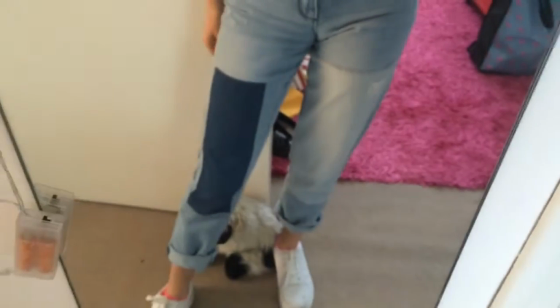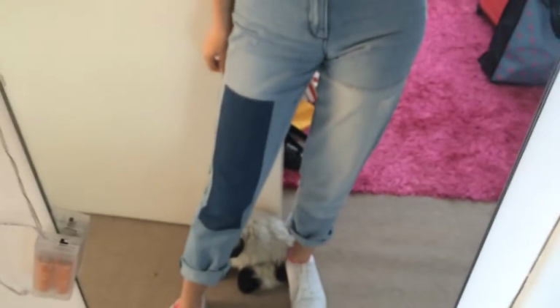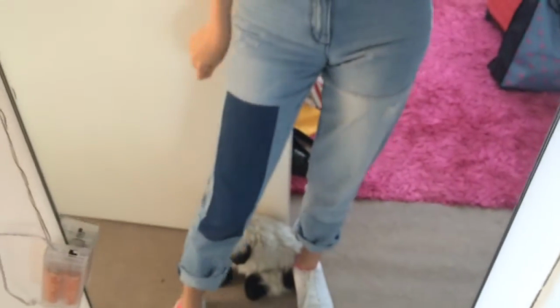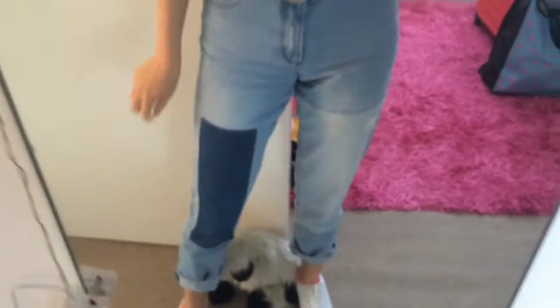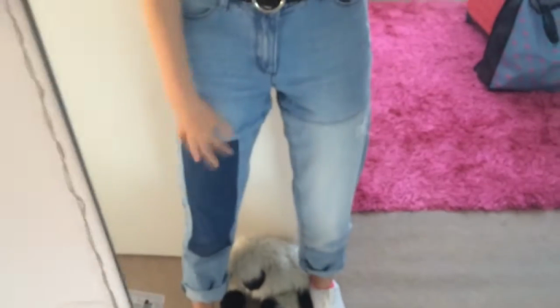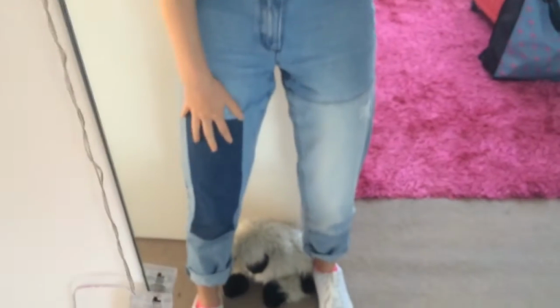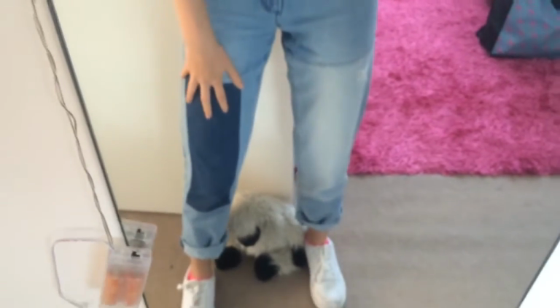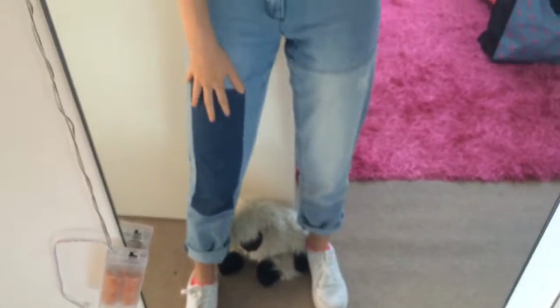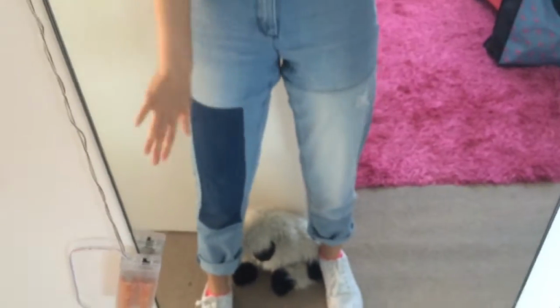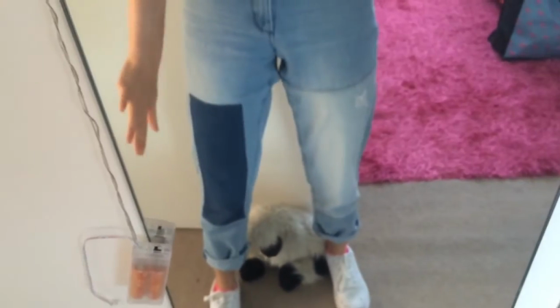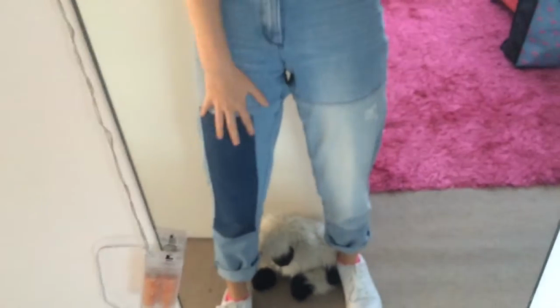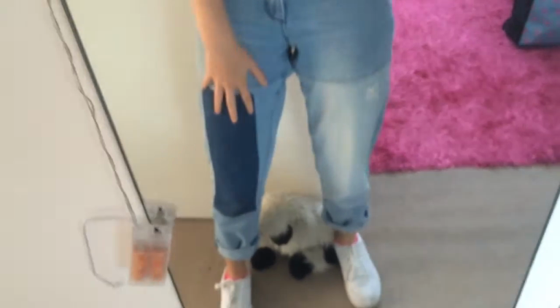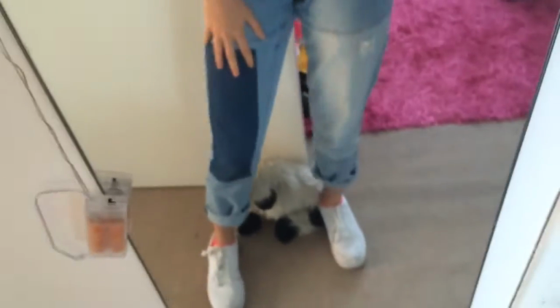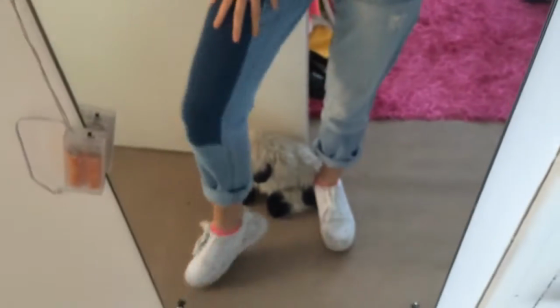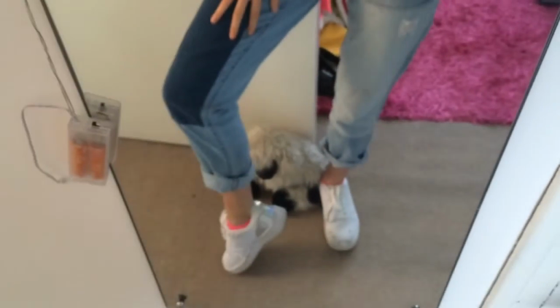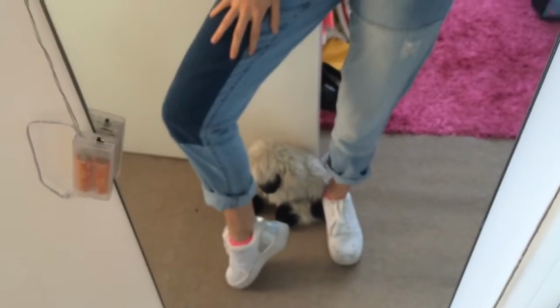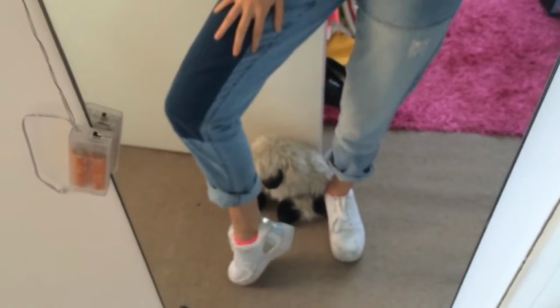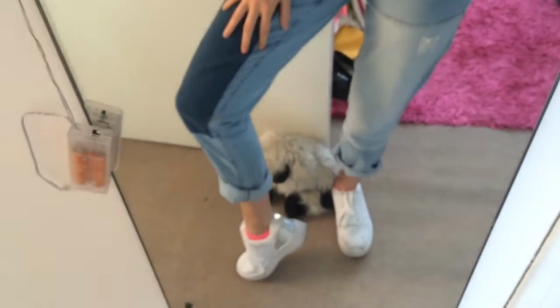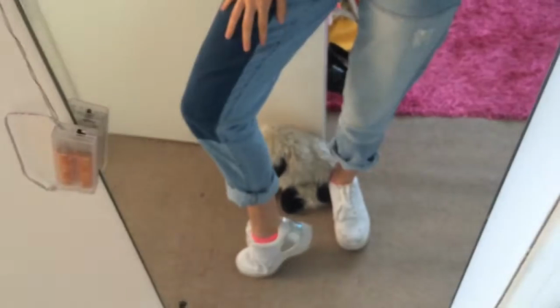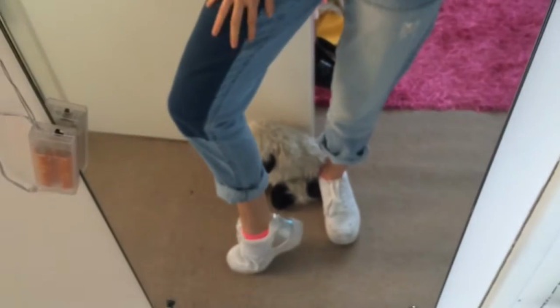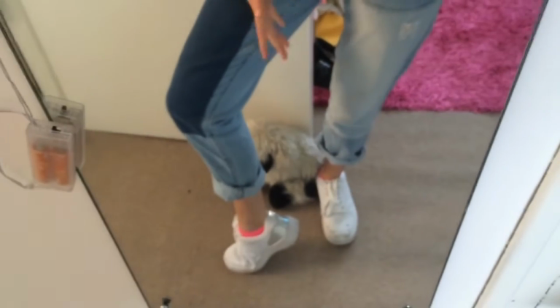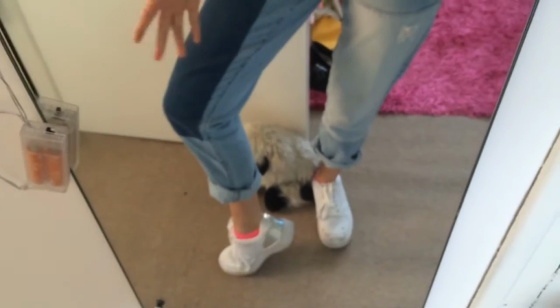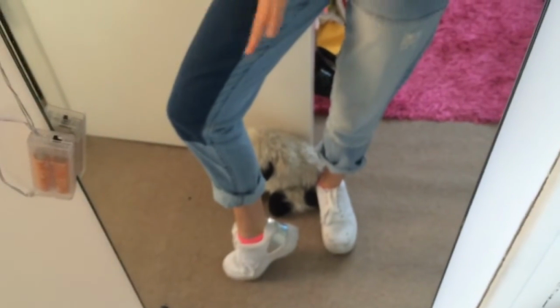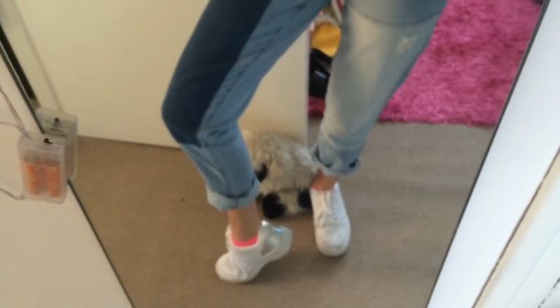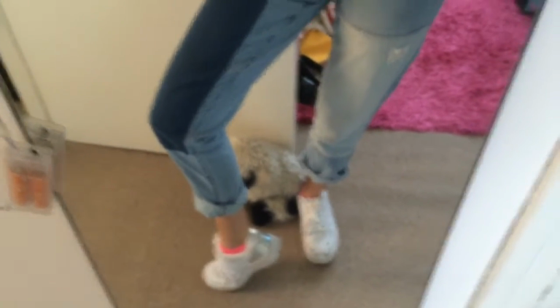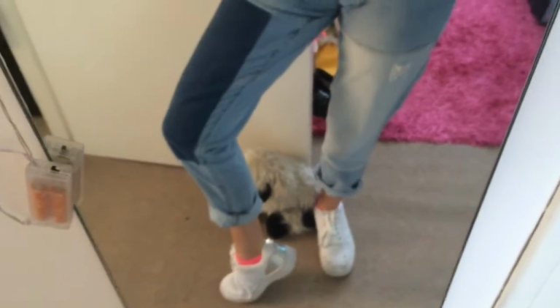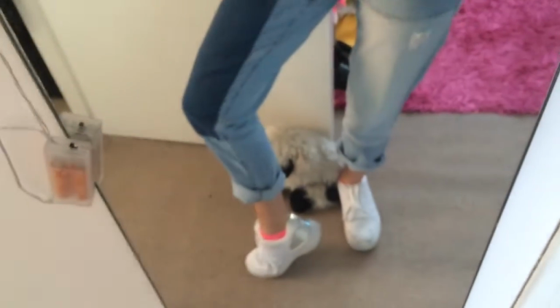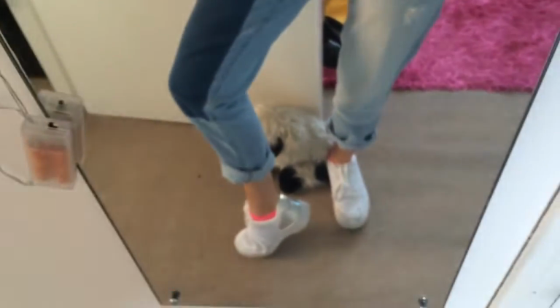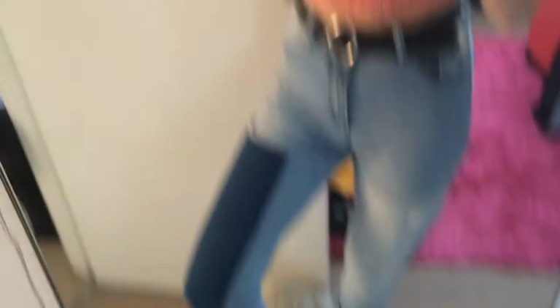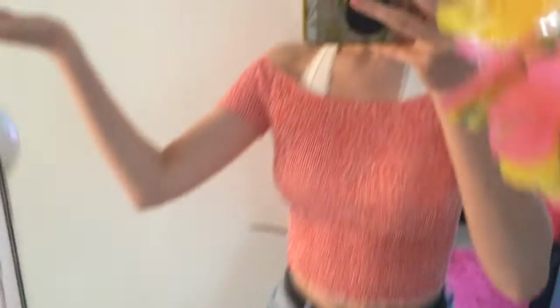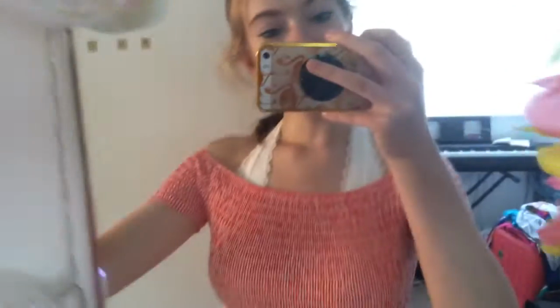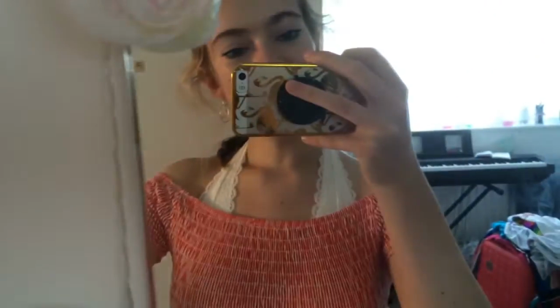And then these mum jeans that have patches on from Boohoo, and finally these trainers that have like hollow graphic bits on the back from Primark as well.